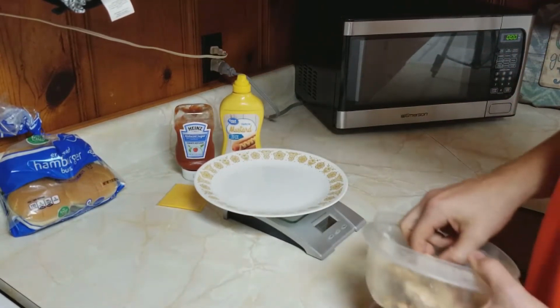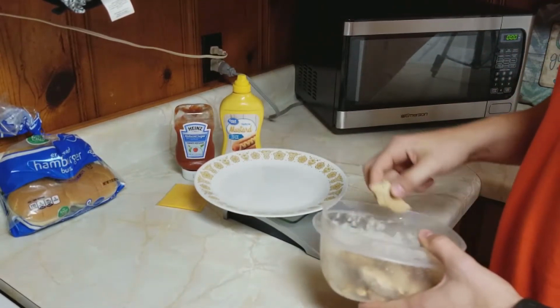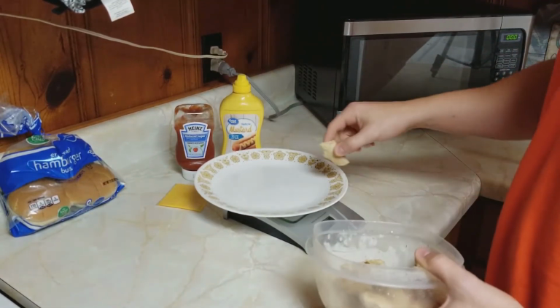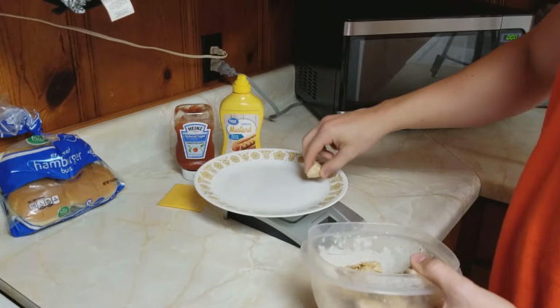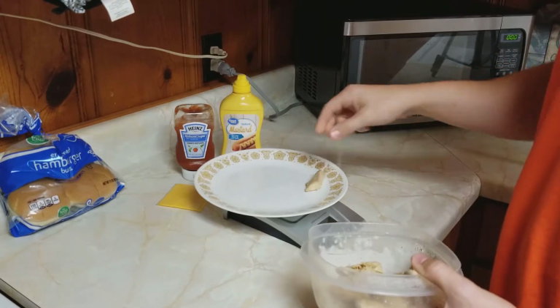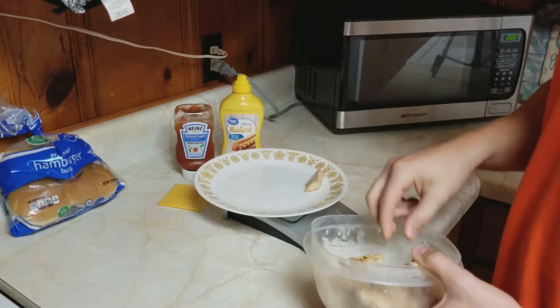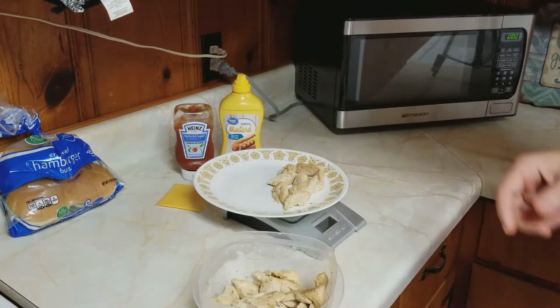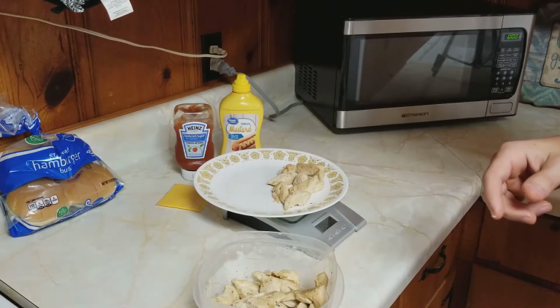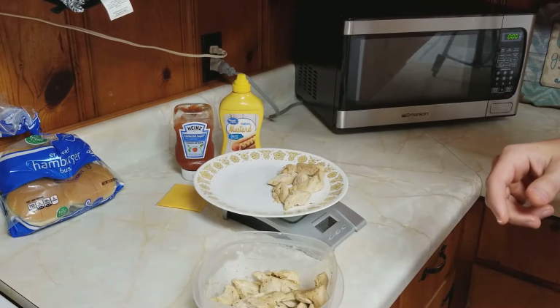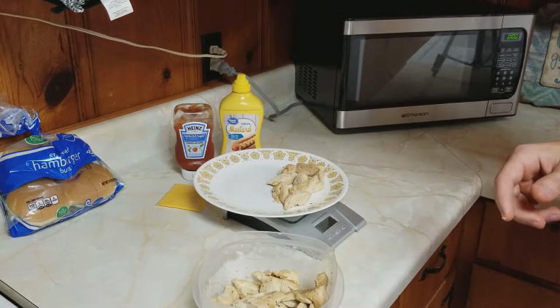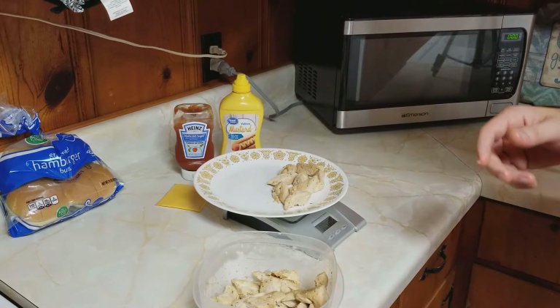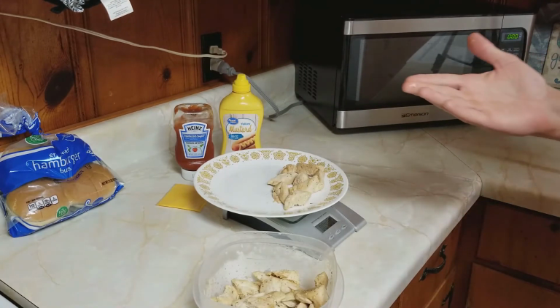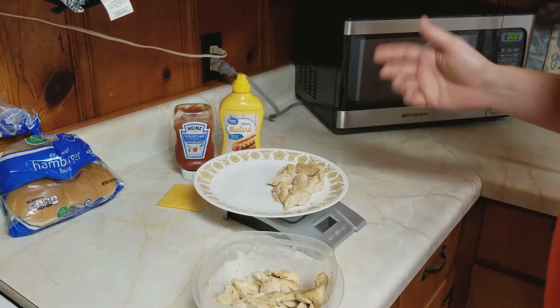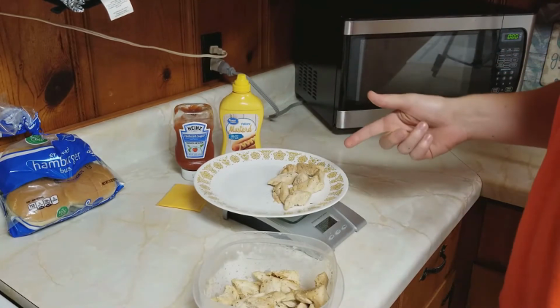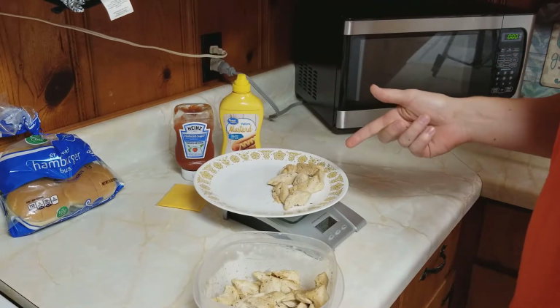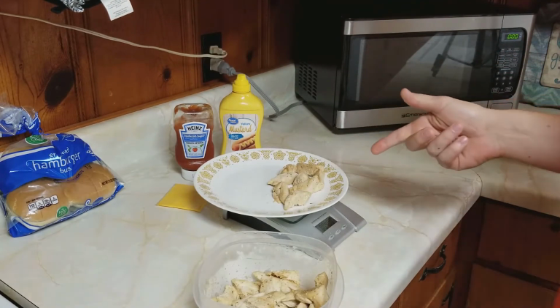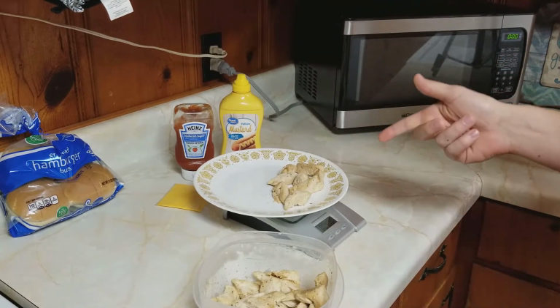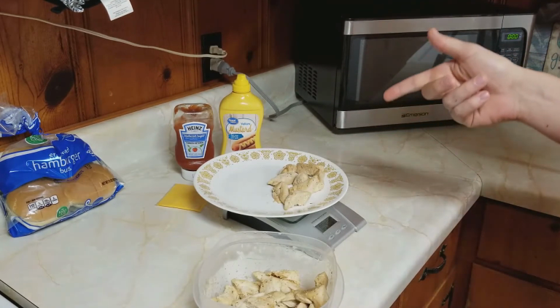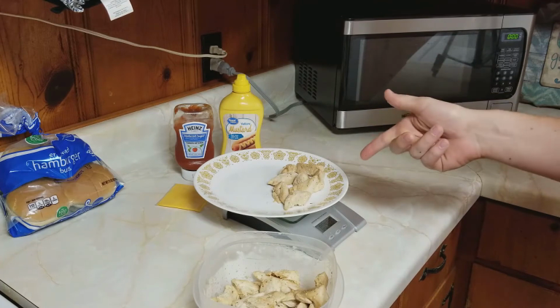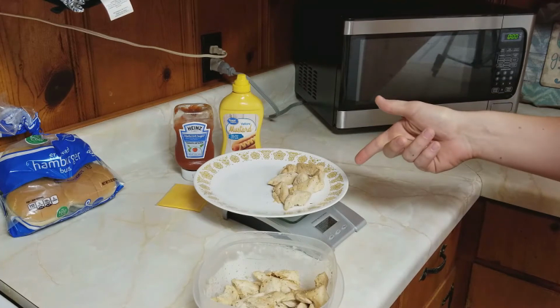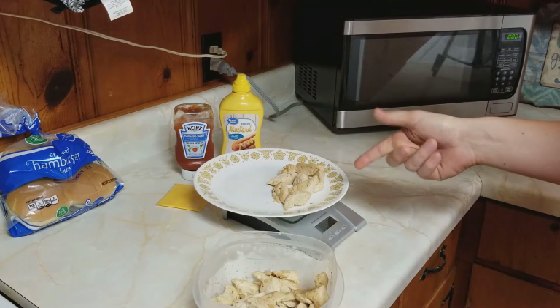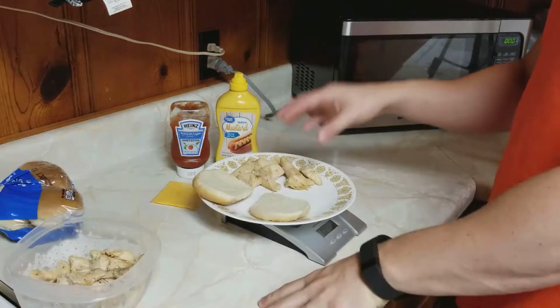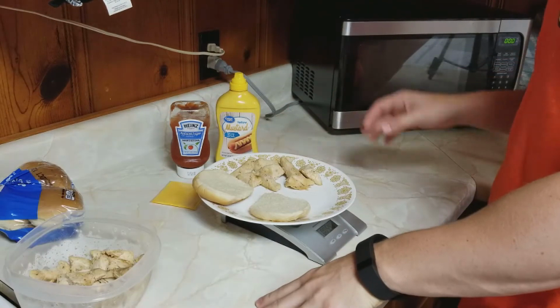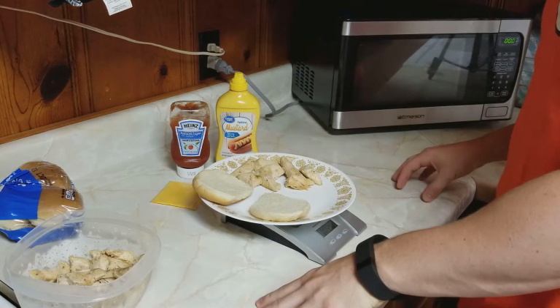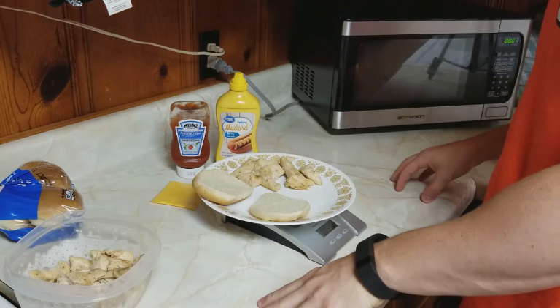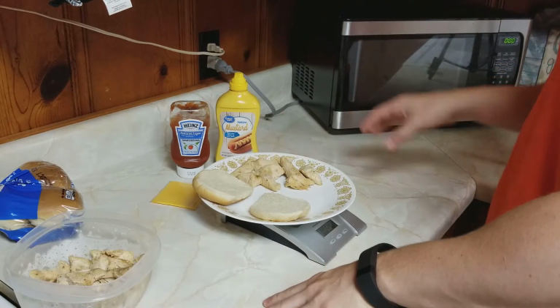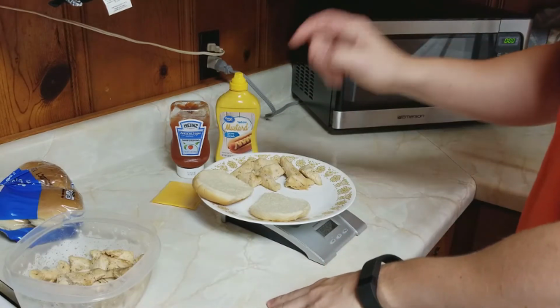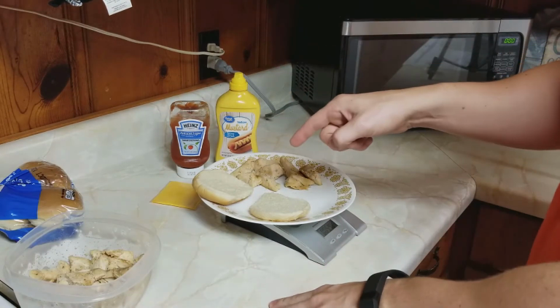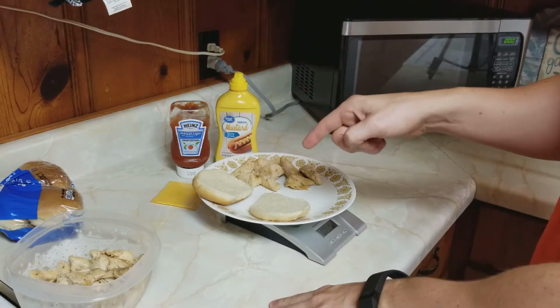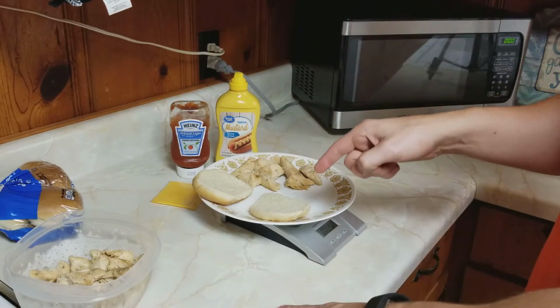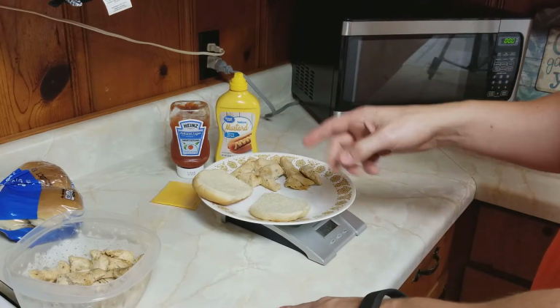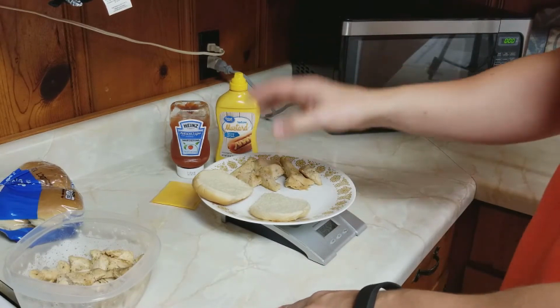I'm going to get about four ounces of chicken on this sandwich — it's four ounces on the dot. Now I'm going to heat this chicken up and I'll be back in a sec. The chicken is heated up, and now I've got a bun on the plate.